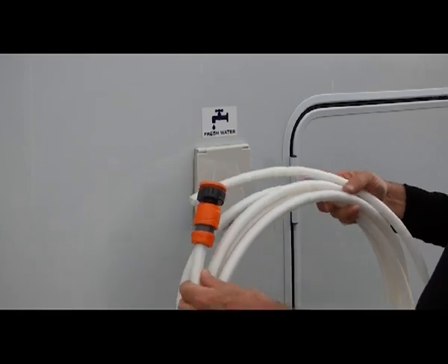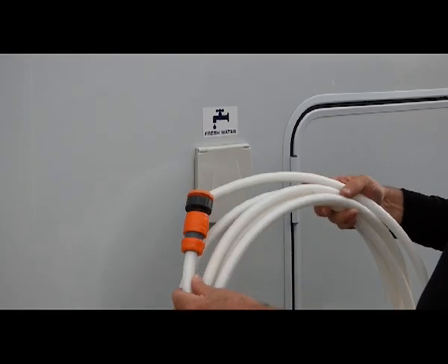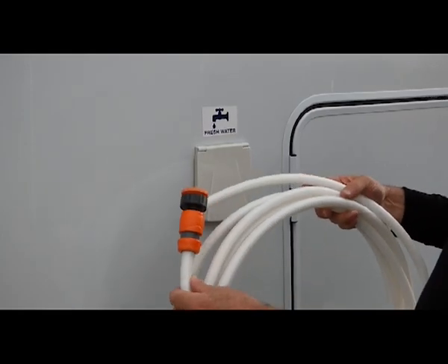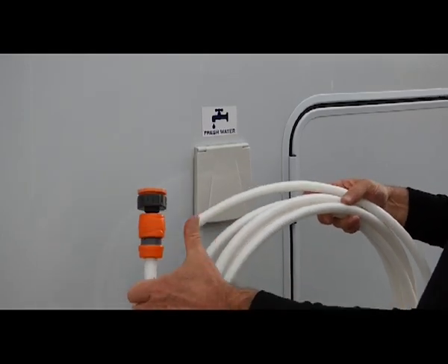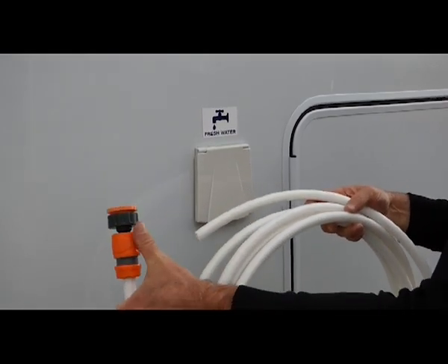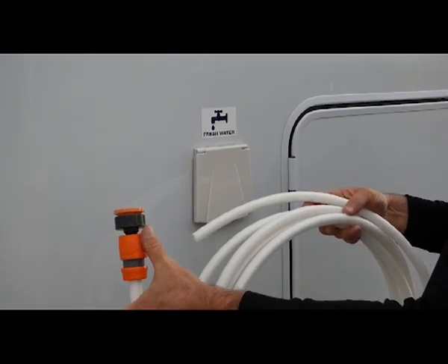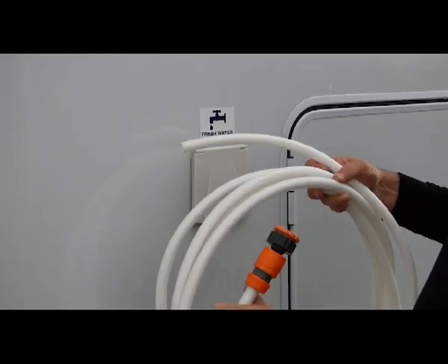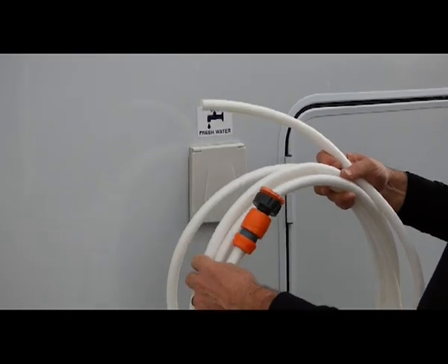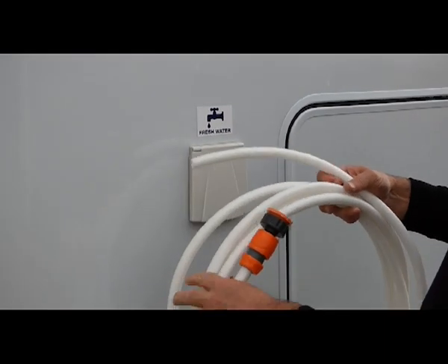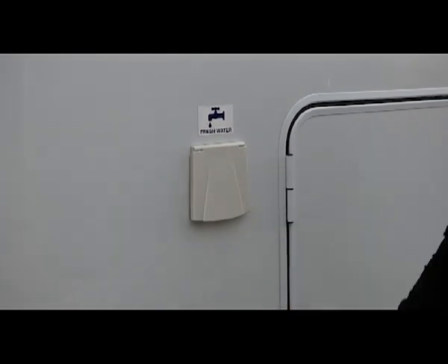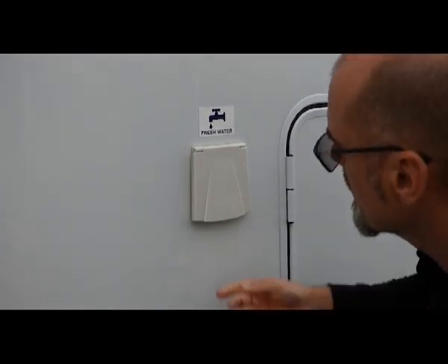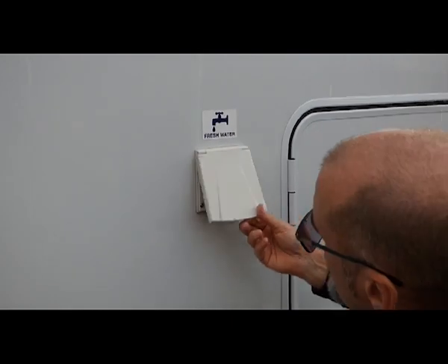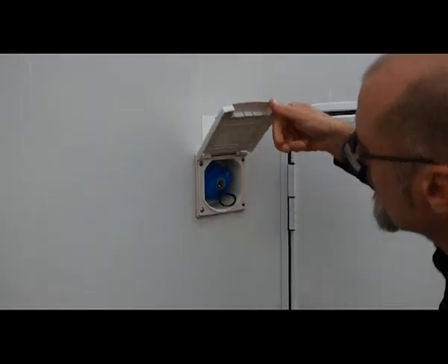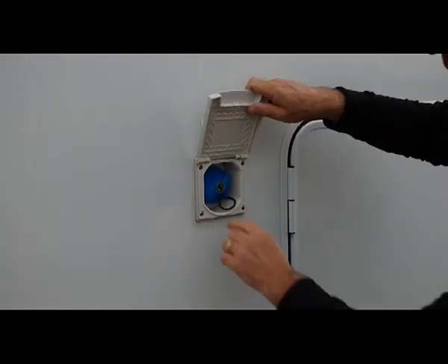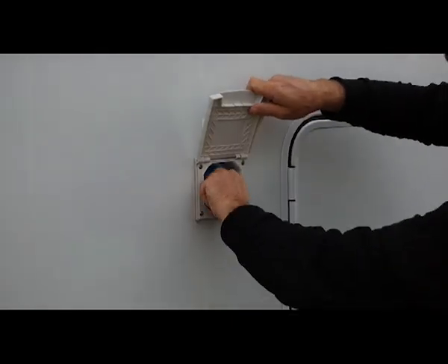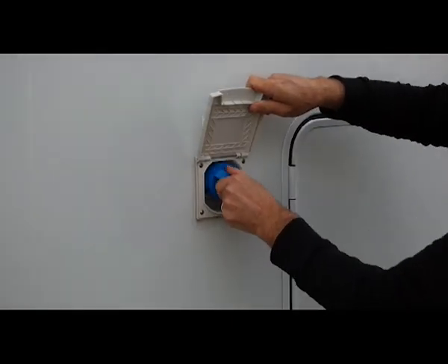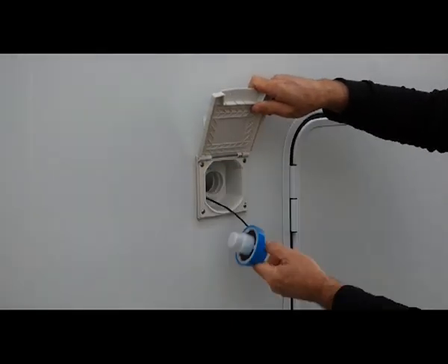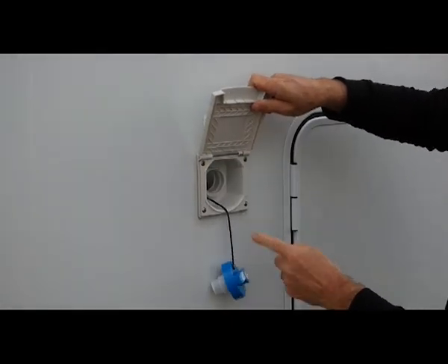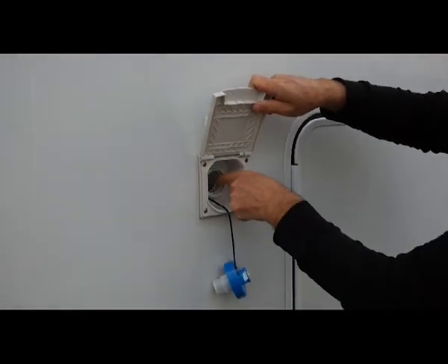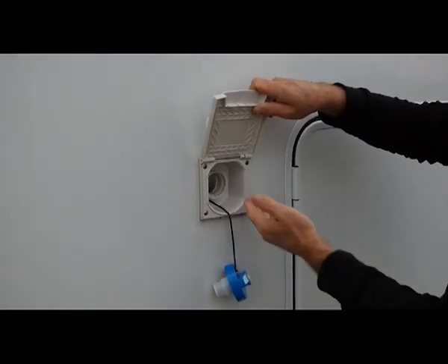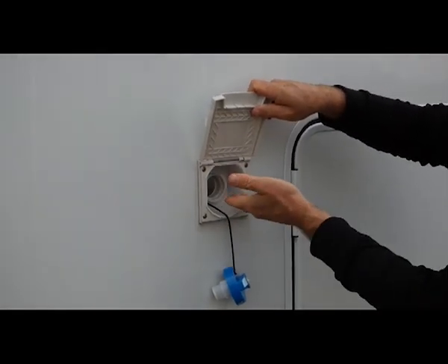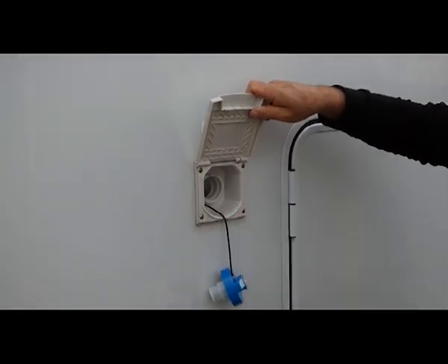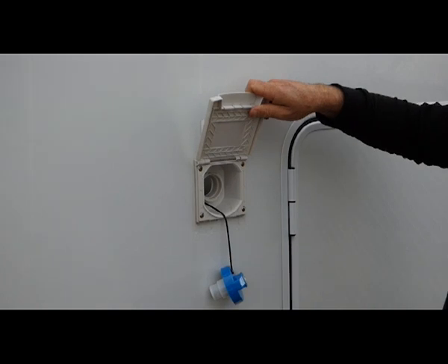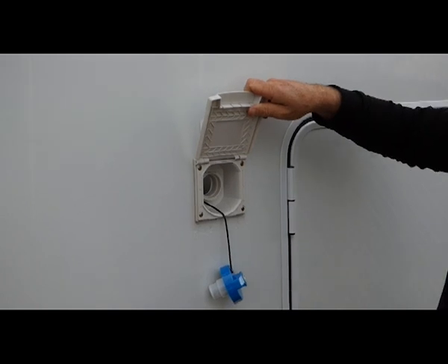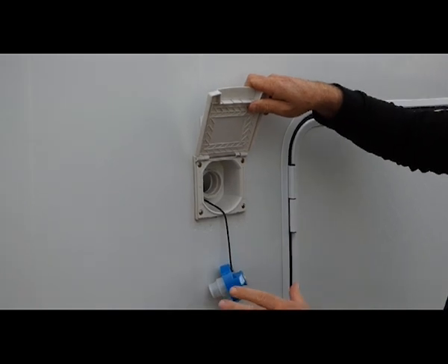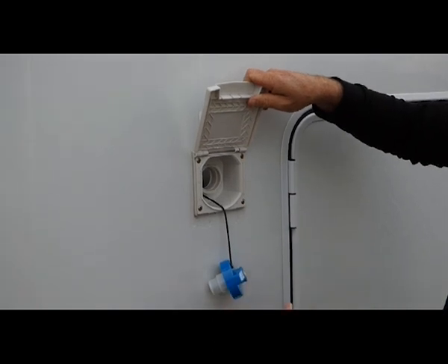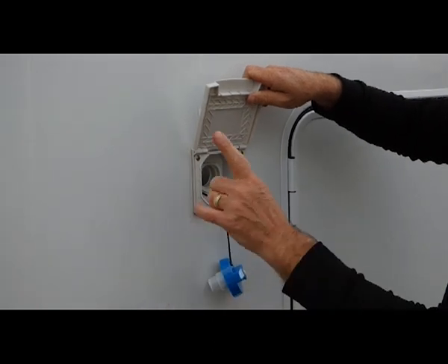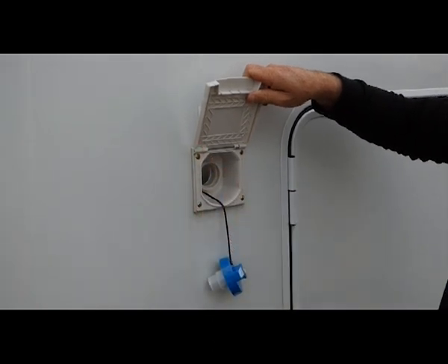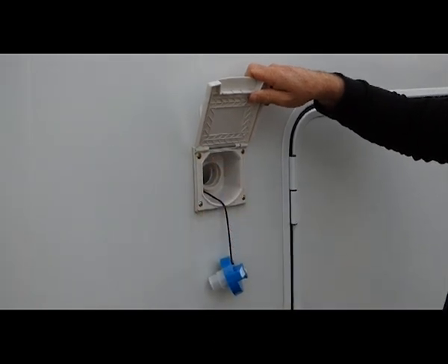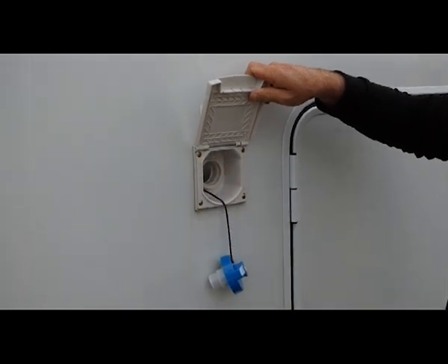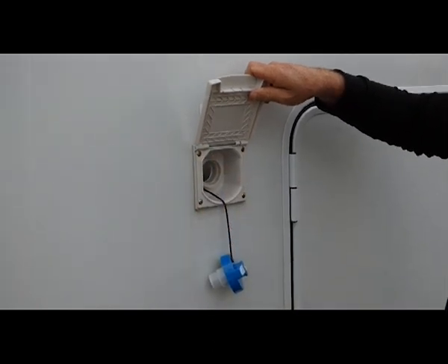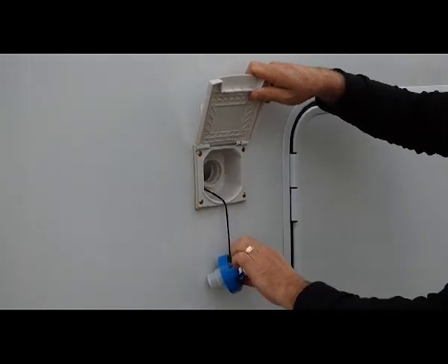The vehicle comes with a hose with a tap fitting and a filler end. We open the fresh water tank, put the hose in, and fill it until it overflows — then we know it's full. There's also a gauge inside to show us that it's full.